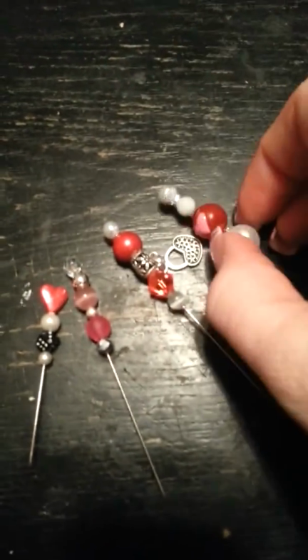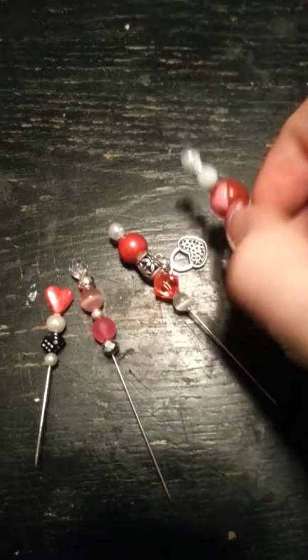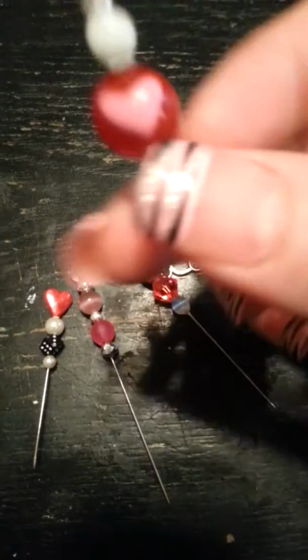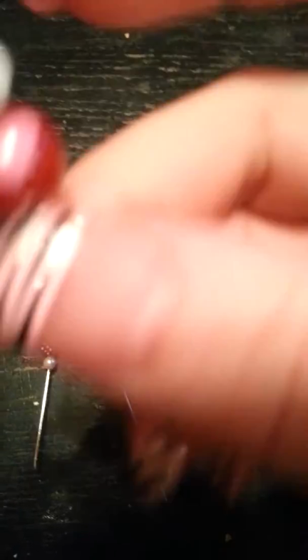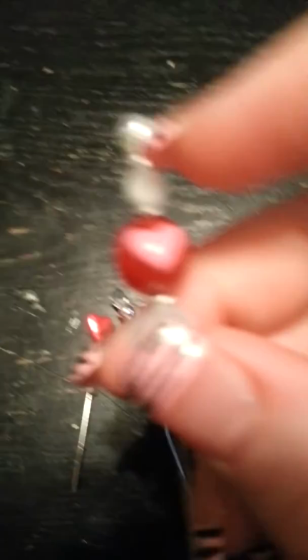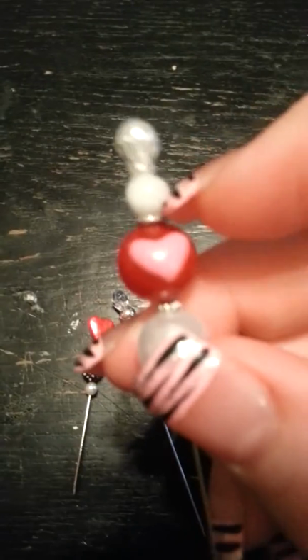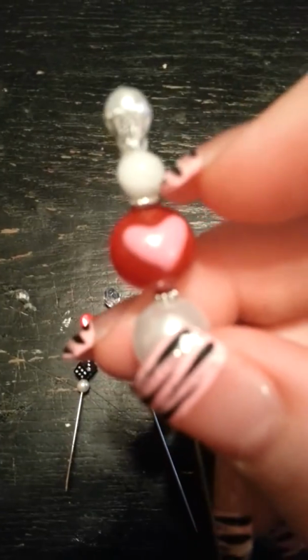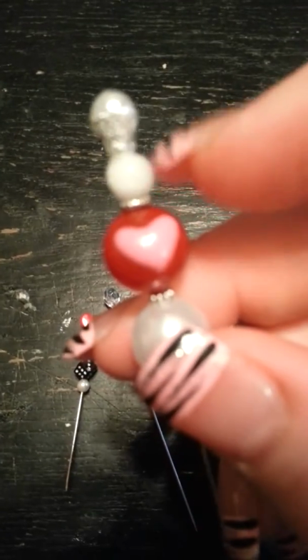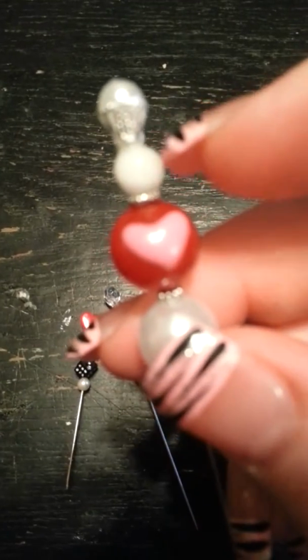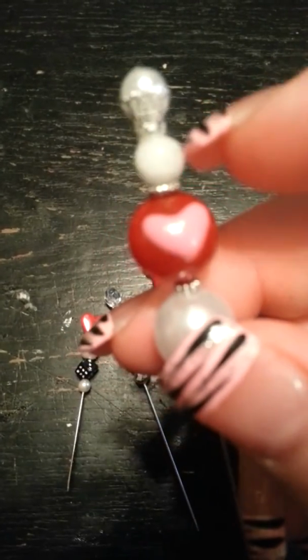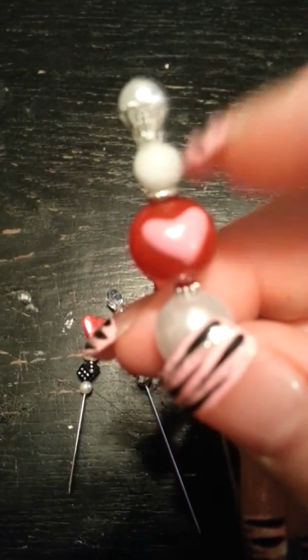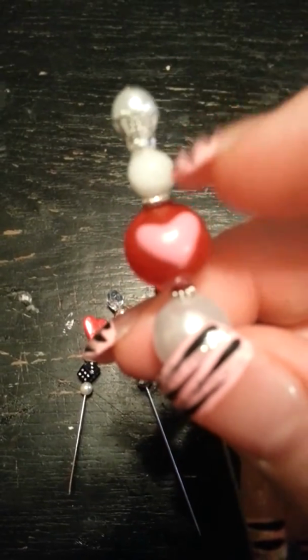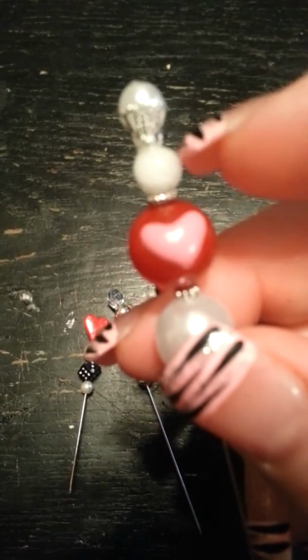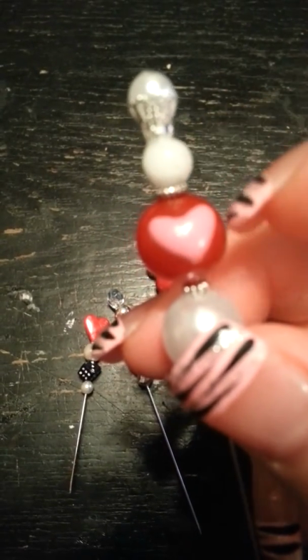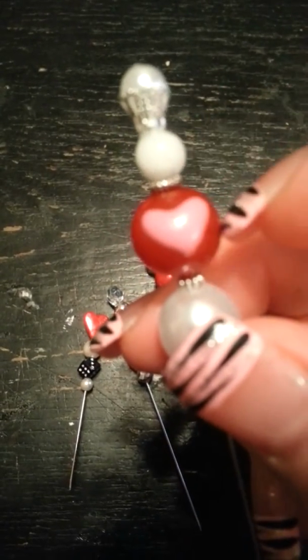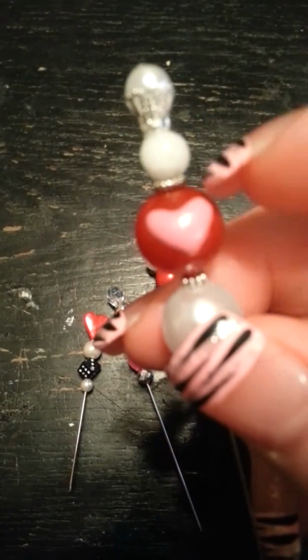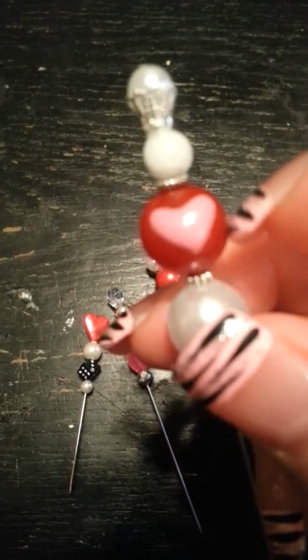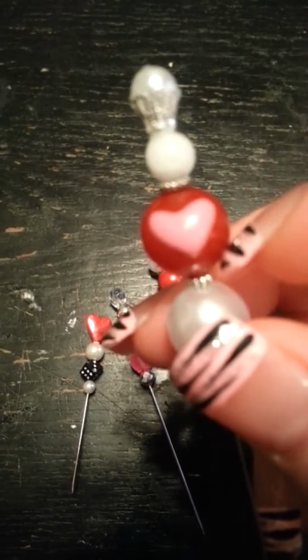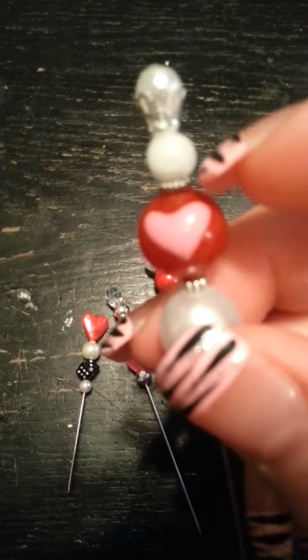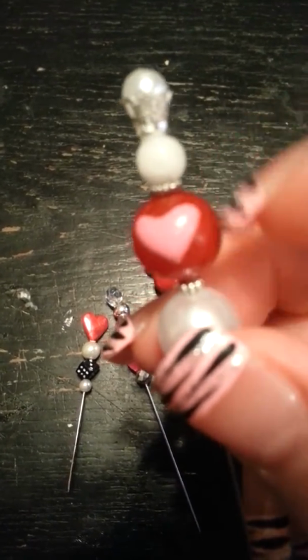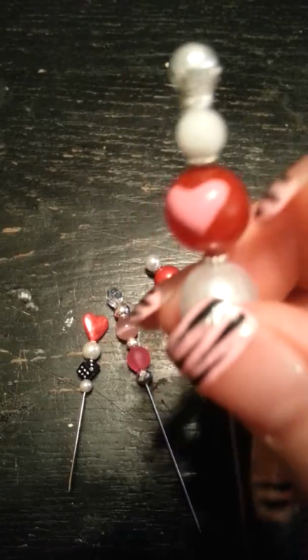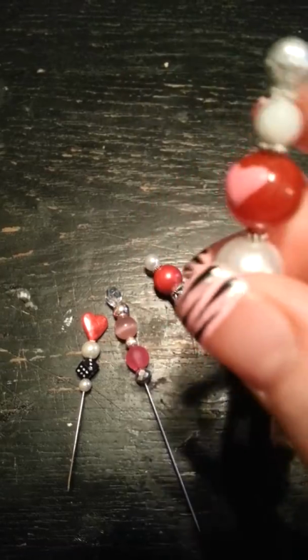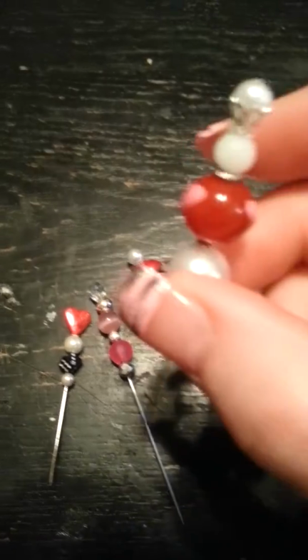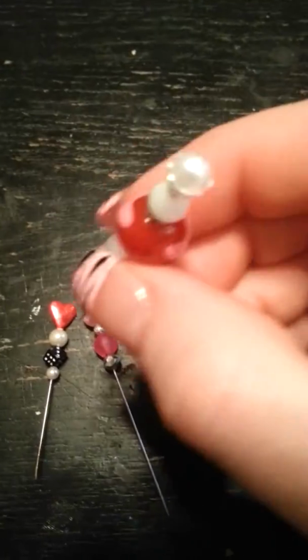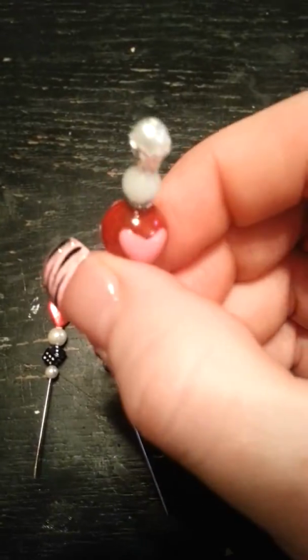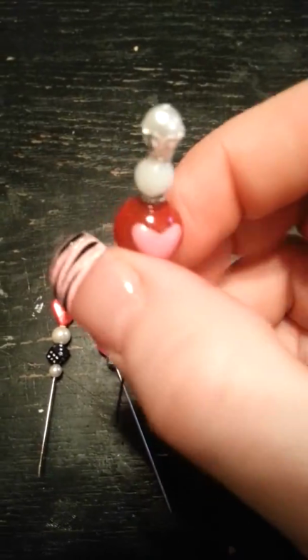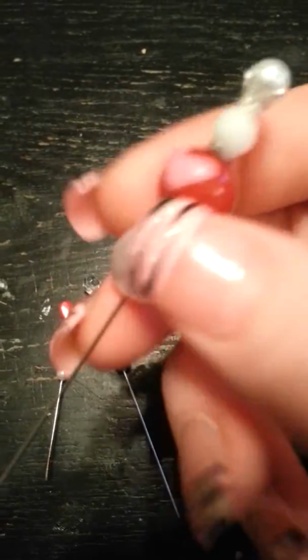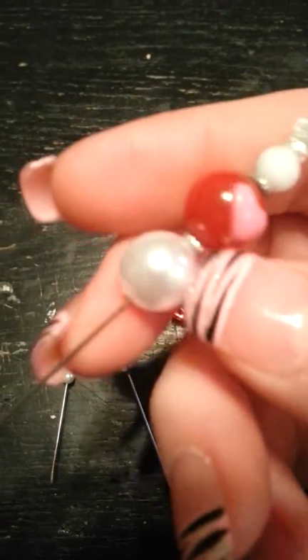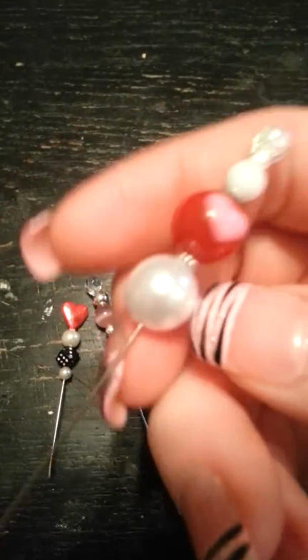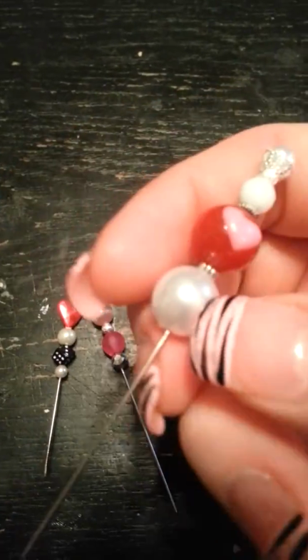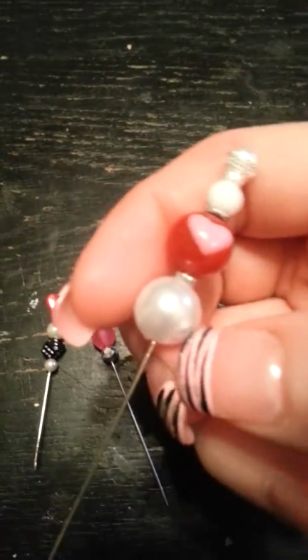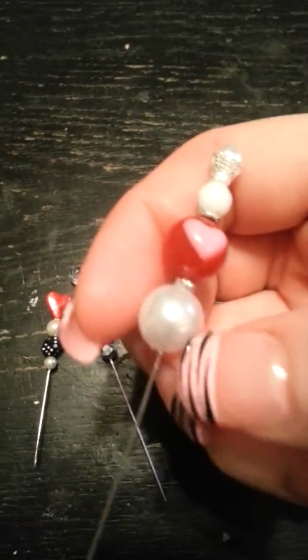This one here, I just used a white bead, and then a lampwork bead with a heart, and then another bead.